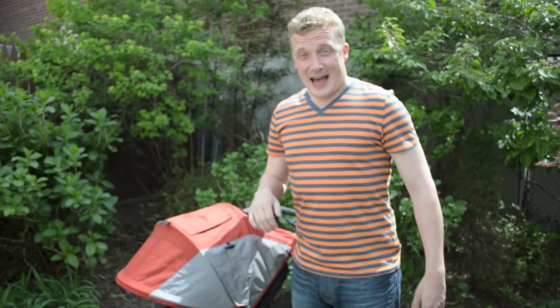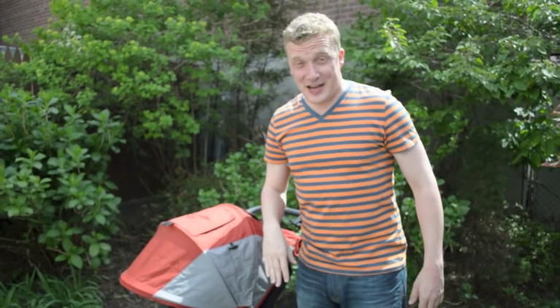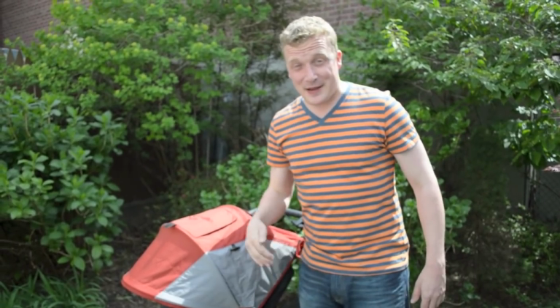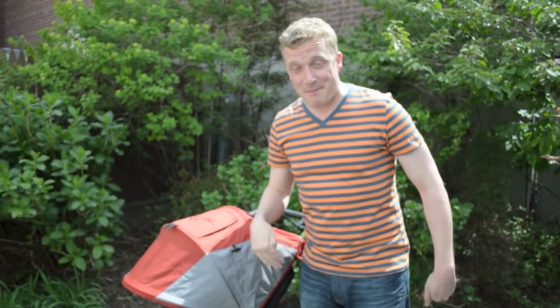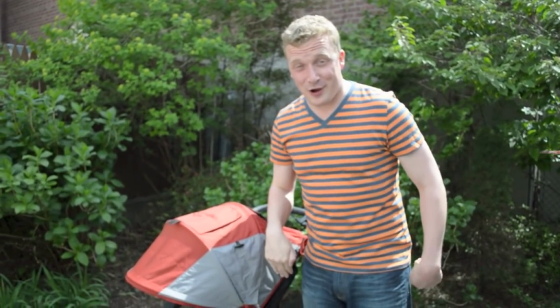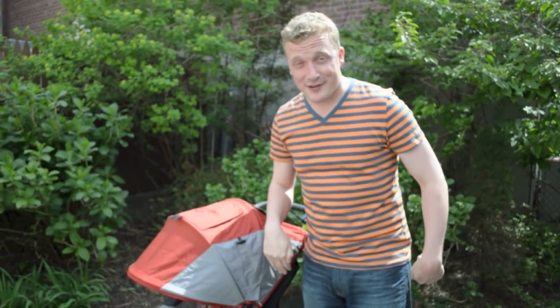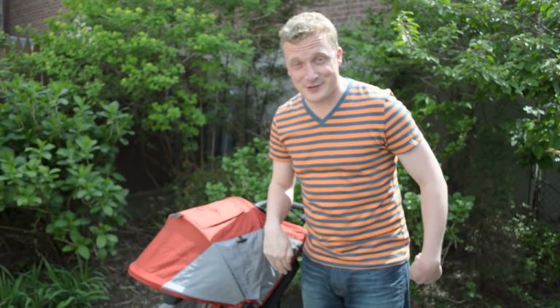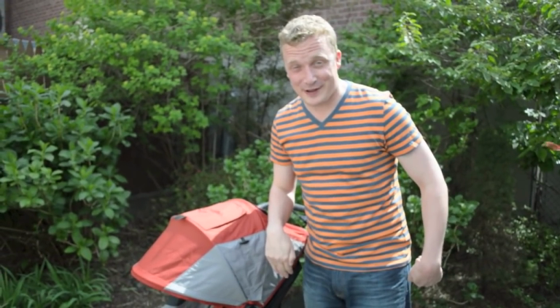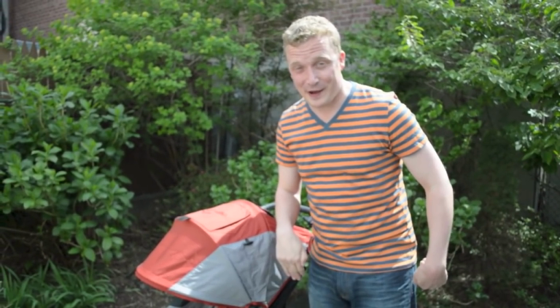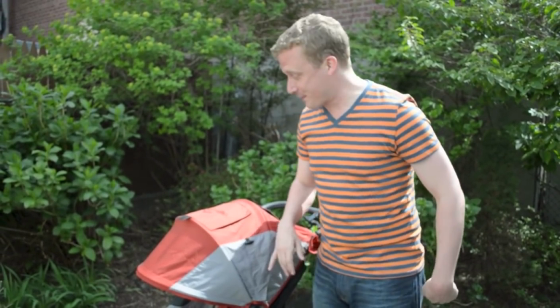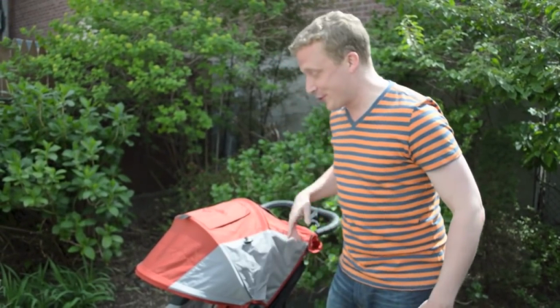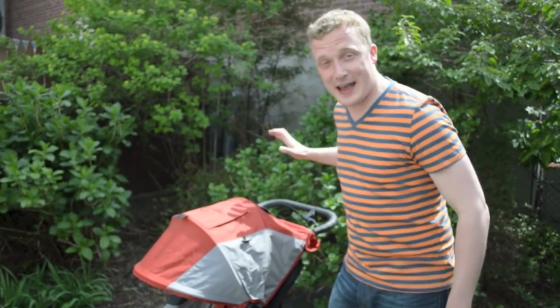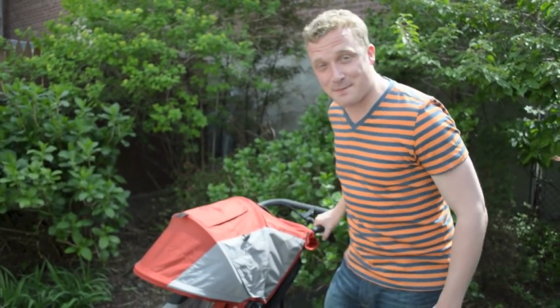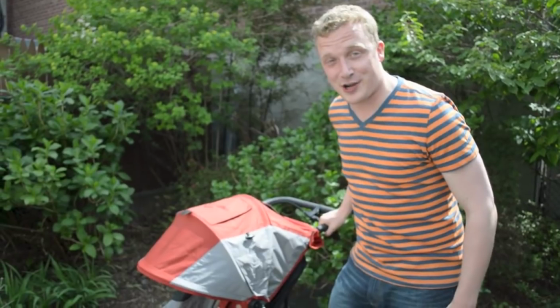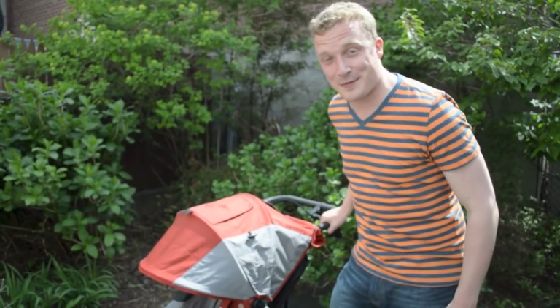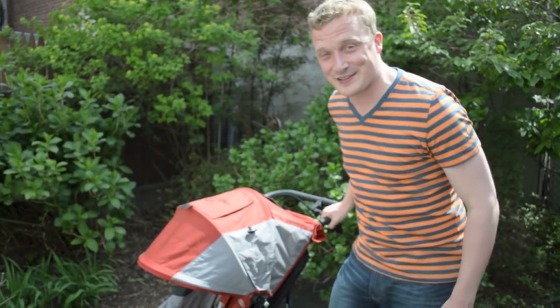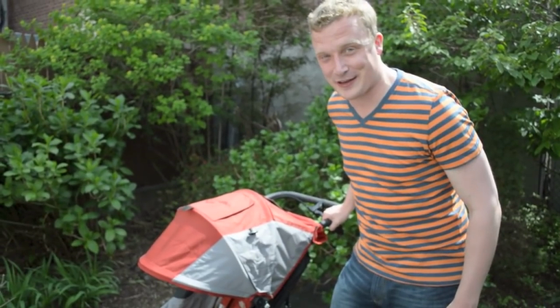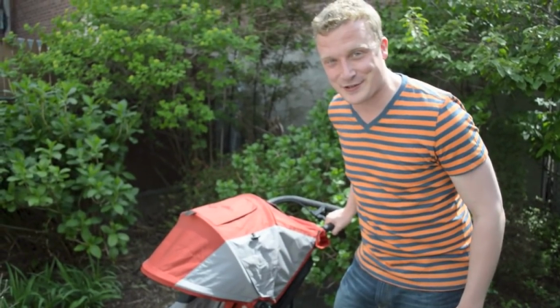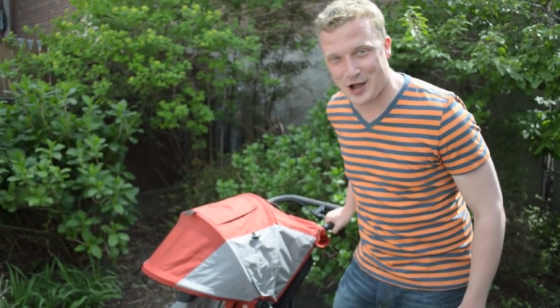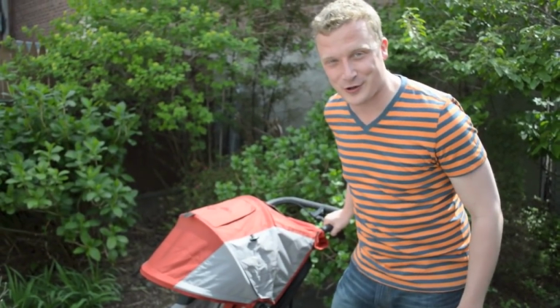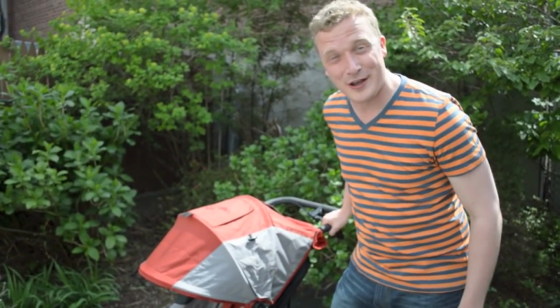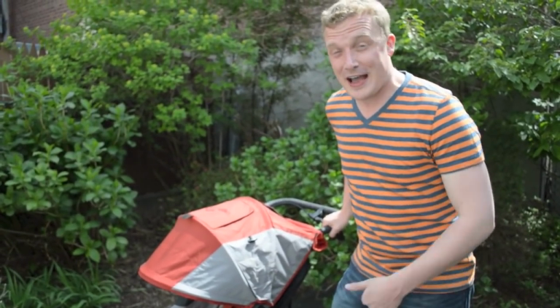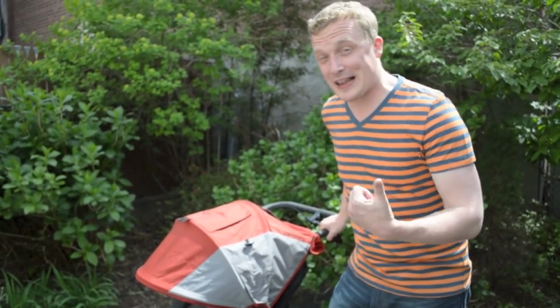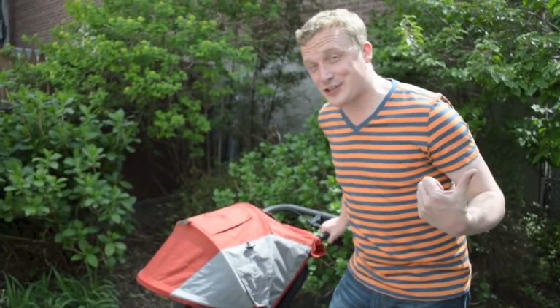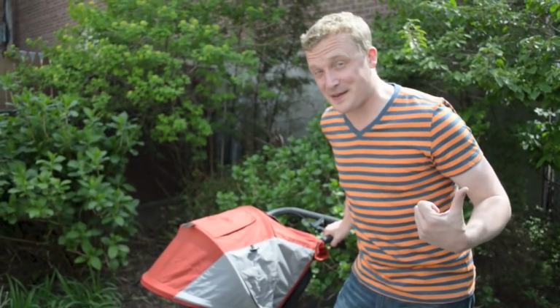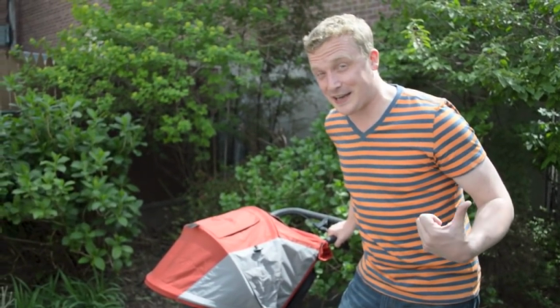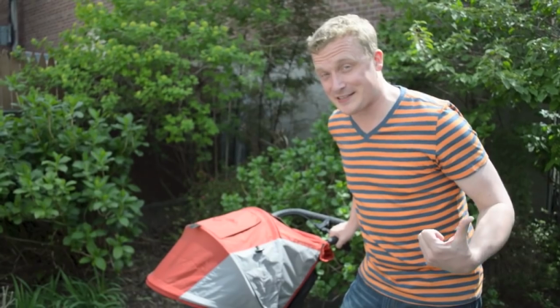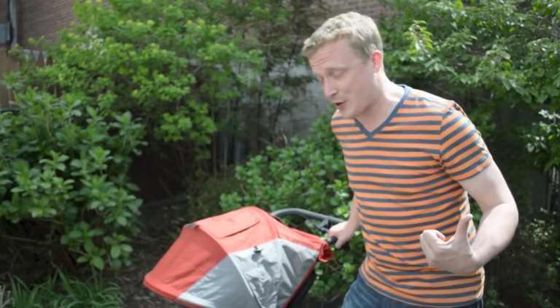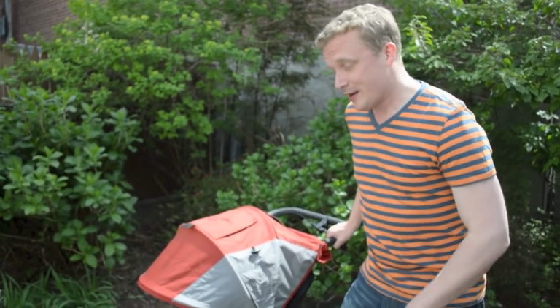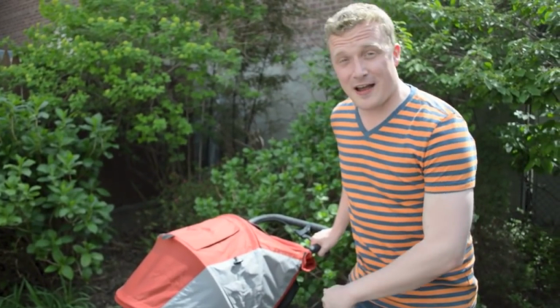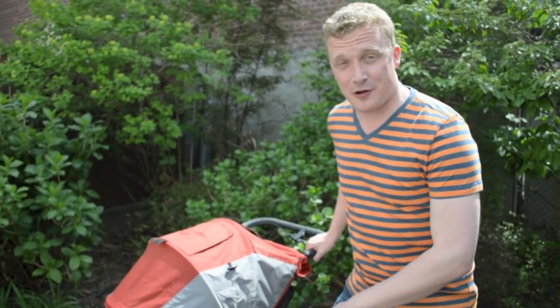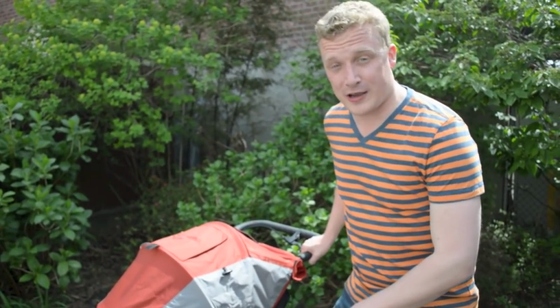Hi, it's Jamie. I'm here in my backyard in Astoria, and I'm going to give you a look at the Baby Jogger Summit X3. This is their new jogging stroller. I saw it last year at ABC Kids Expo, and it's finally out on the market.